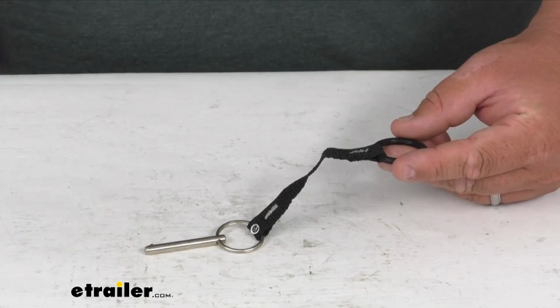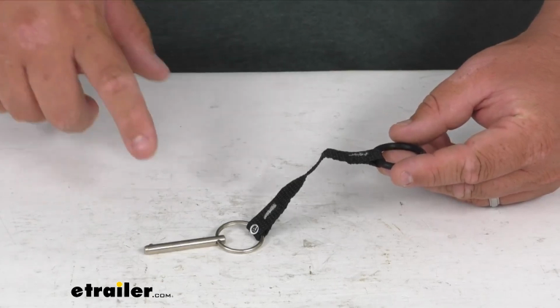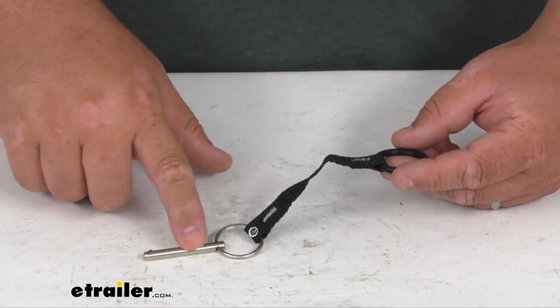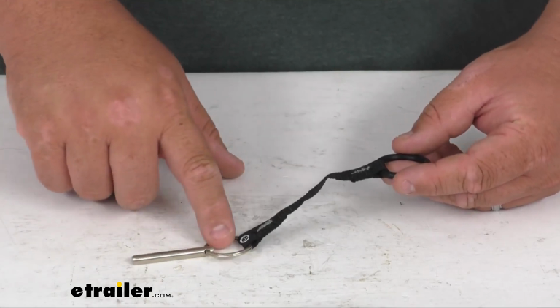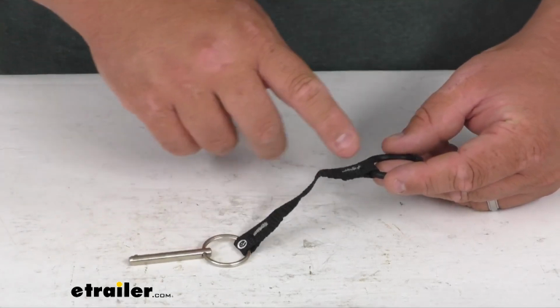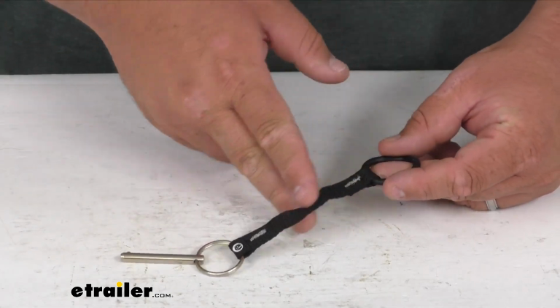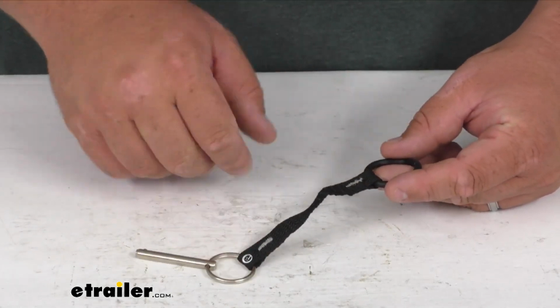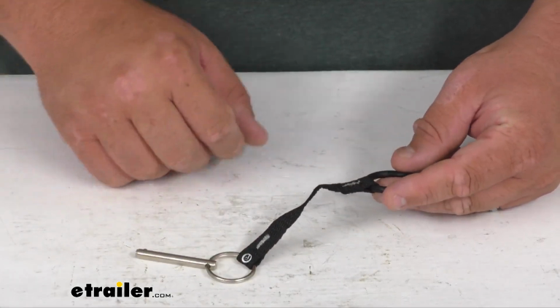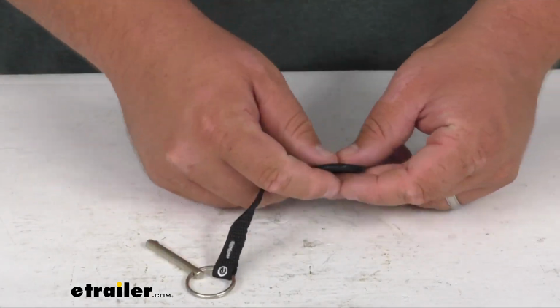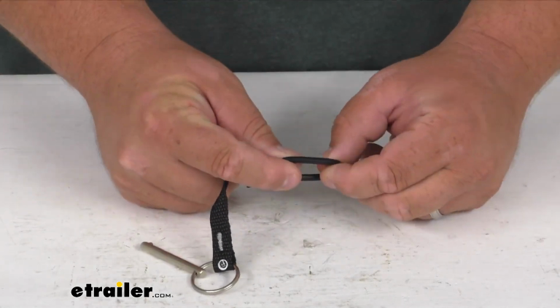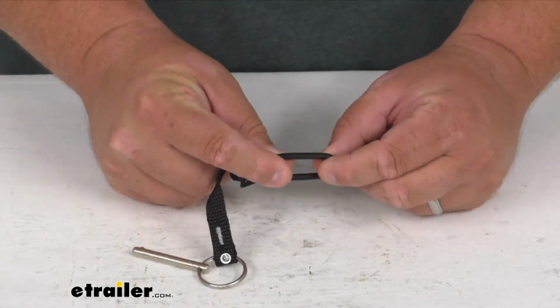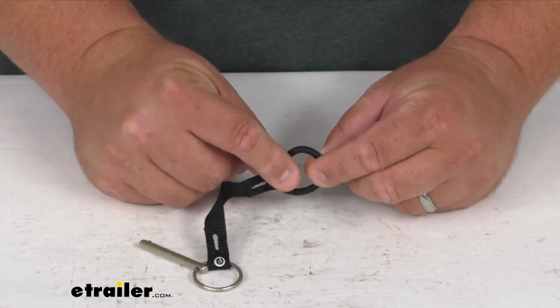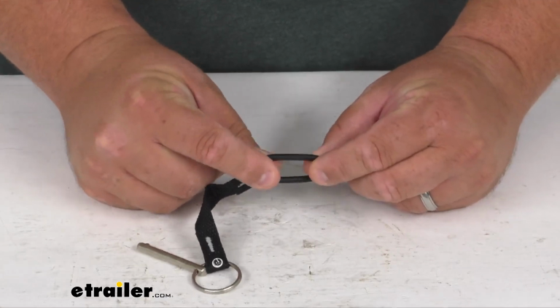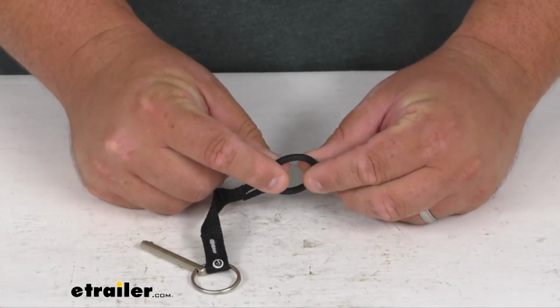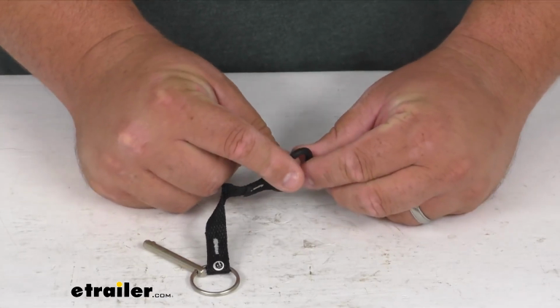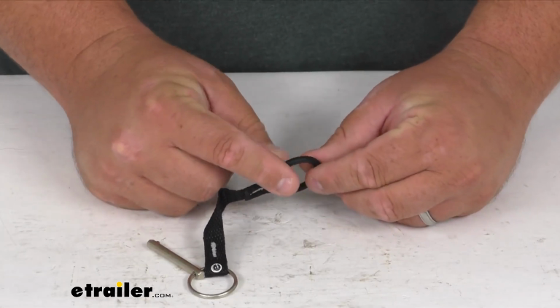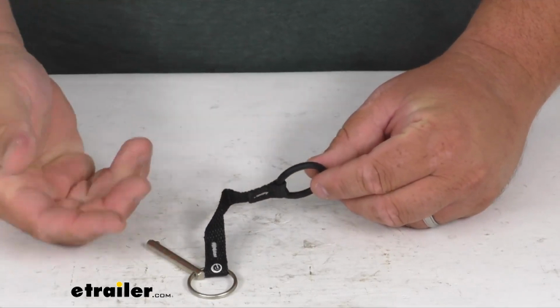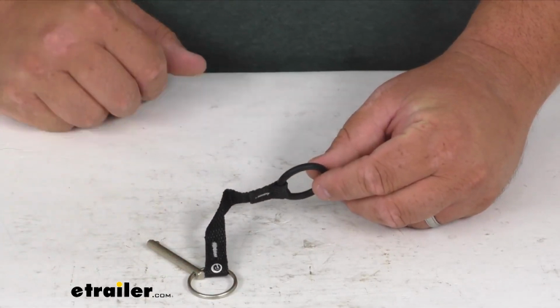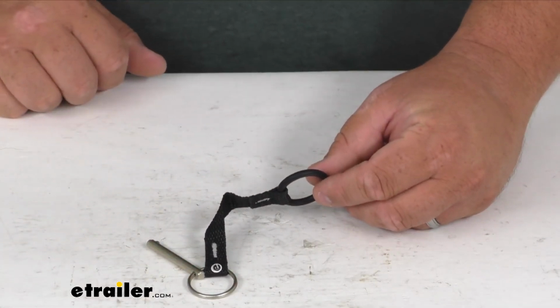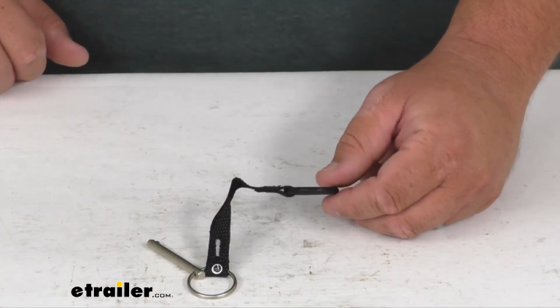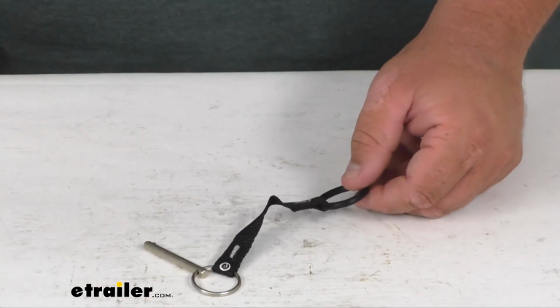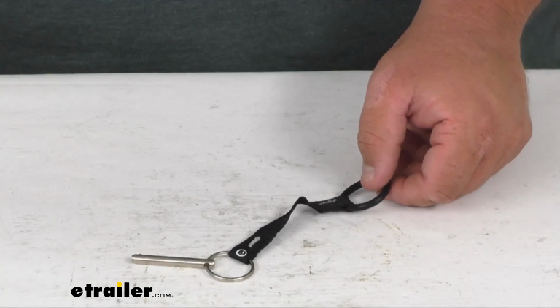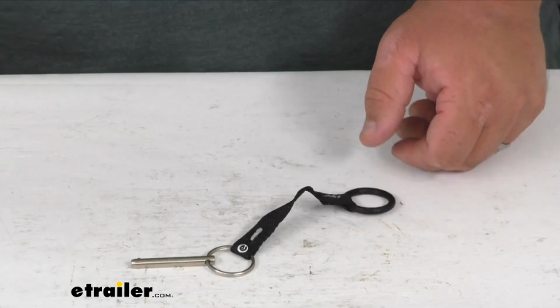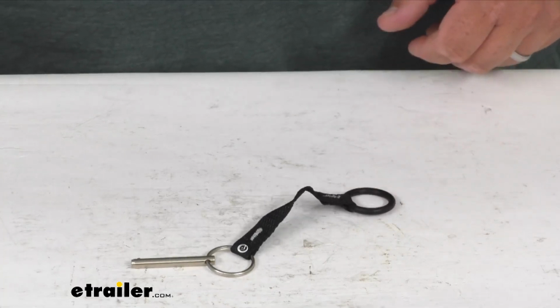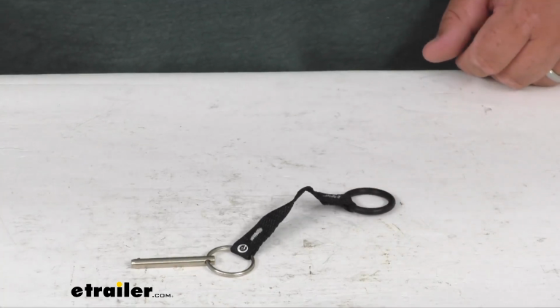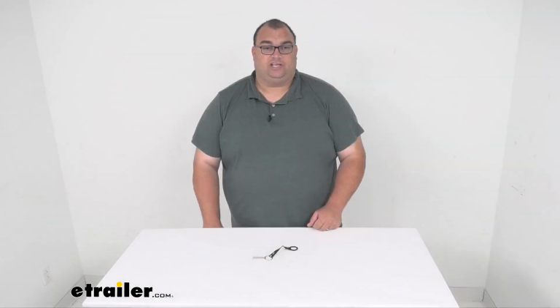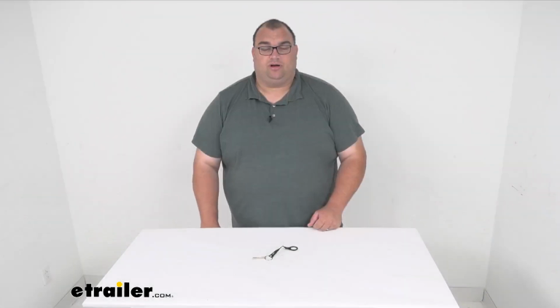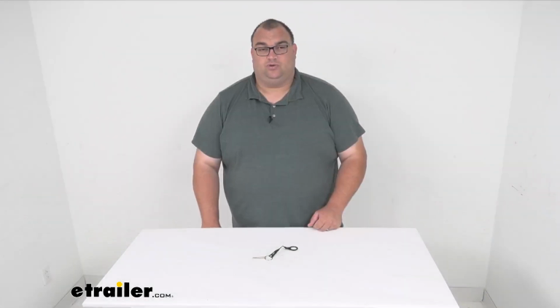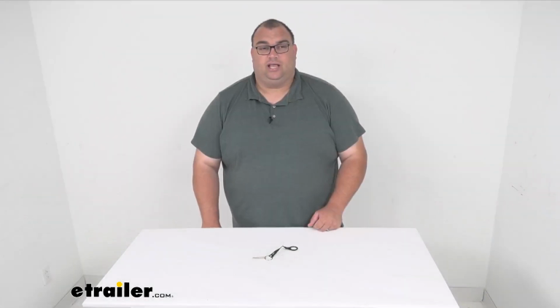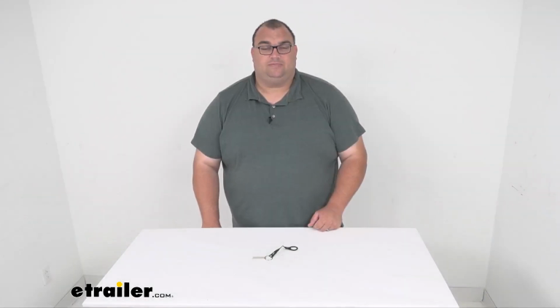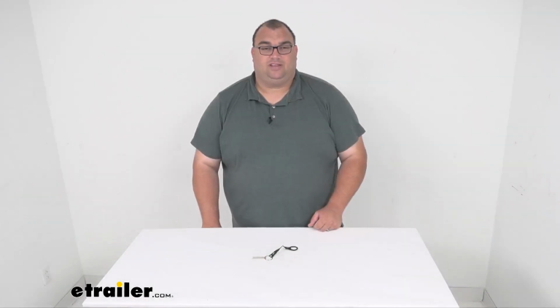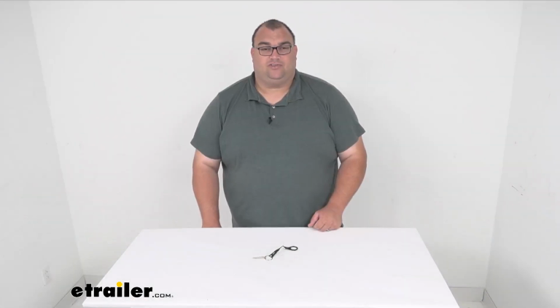You've got the pin, the ring, the length of cord here, and the elastic type material to go over that arm. Folks, a direct replacement part from Thule. I'm Steven, thanks for looking.